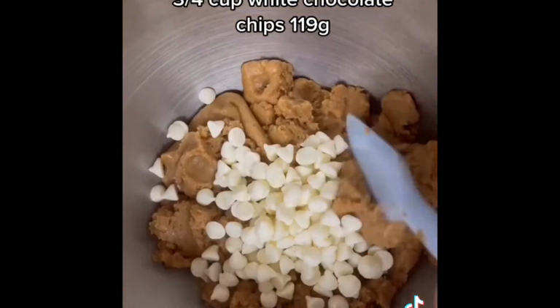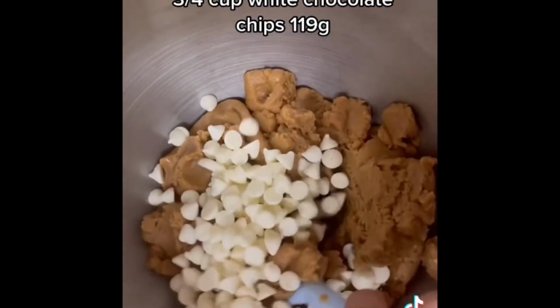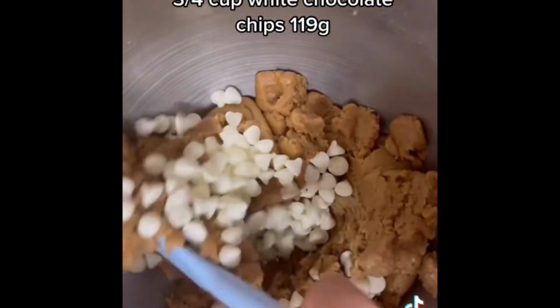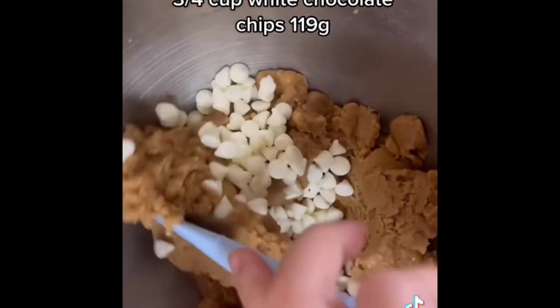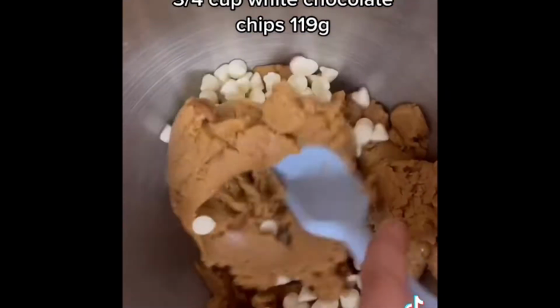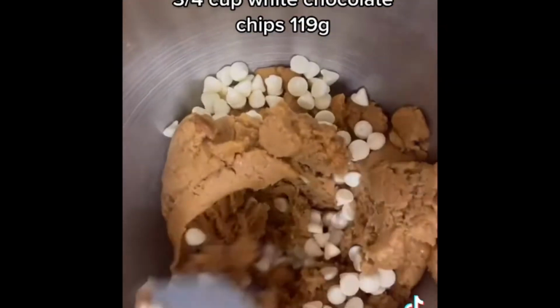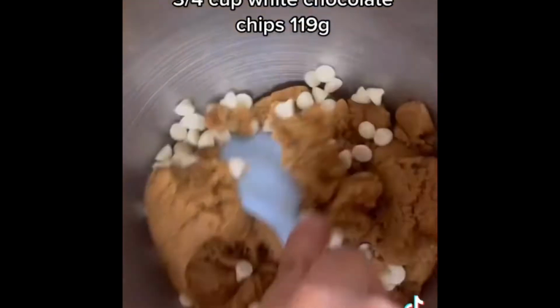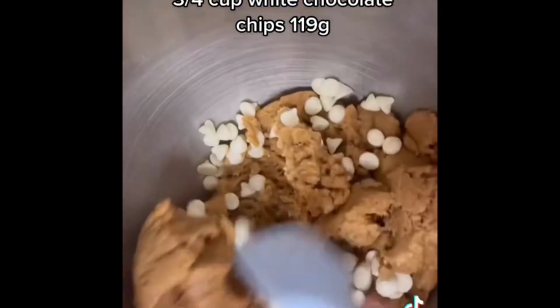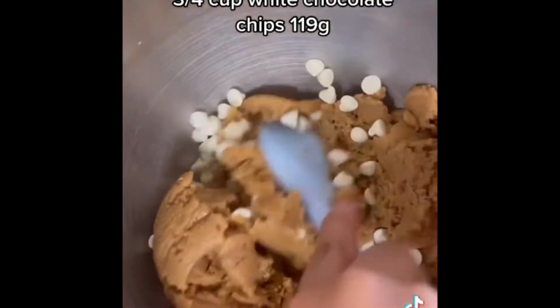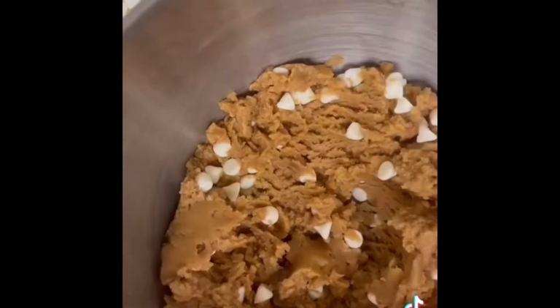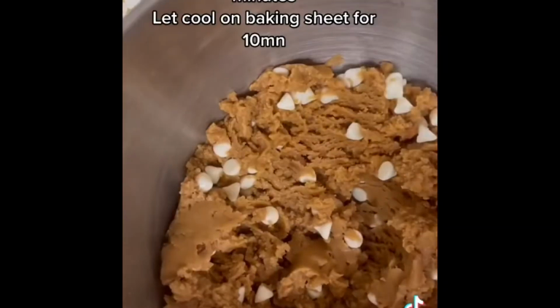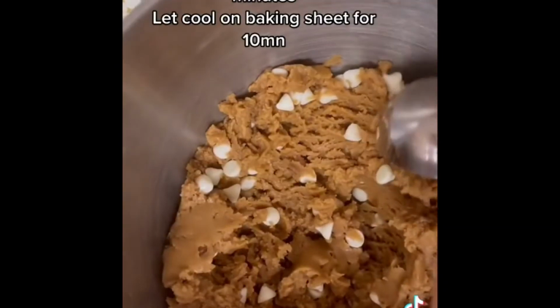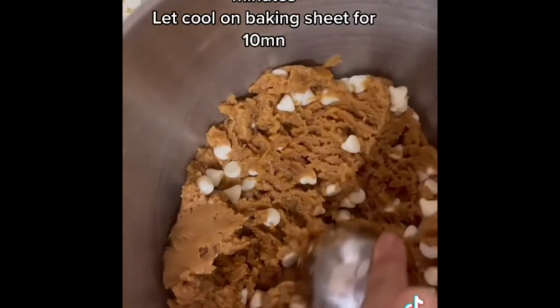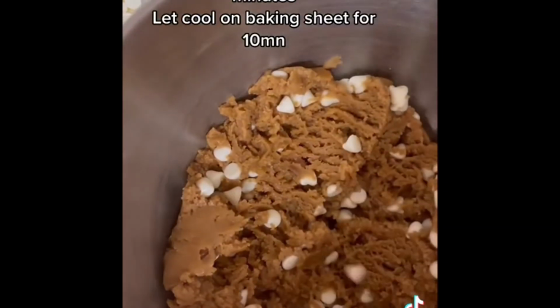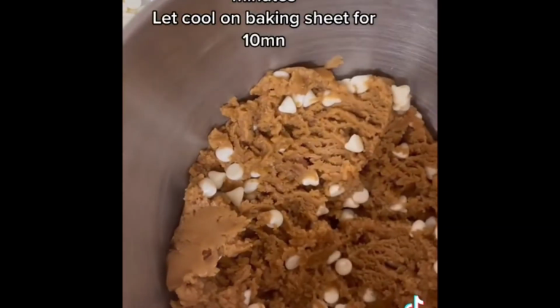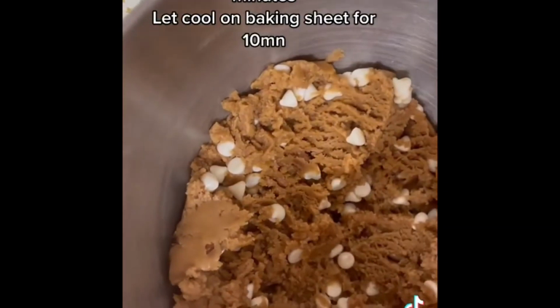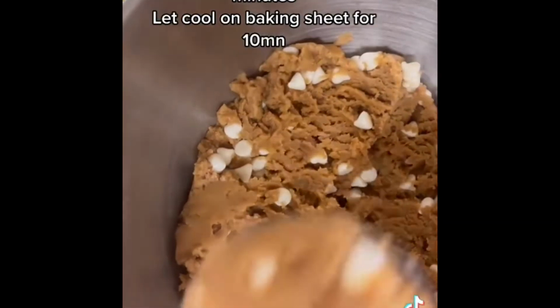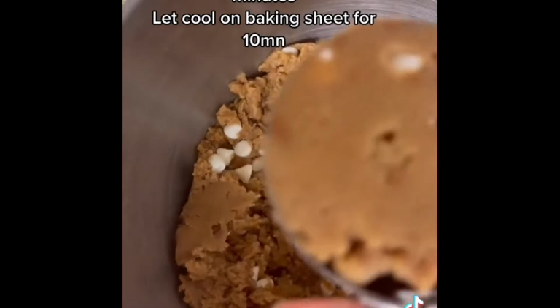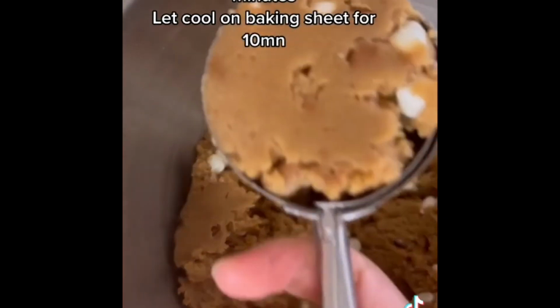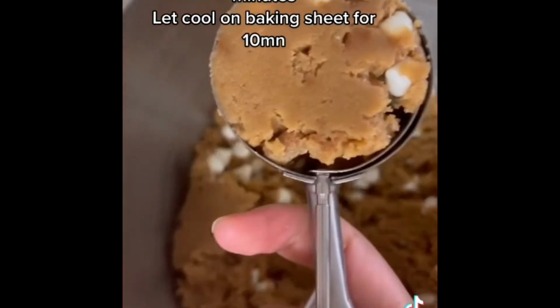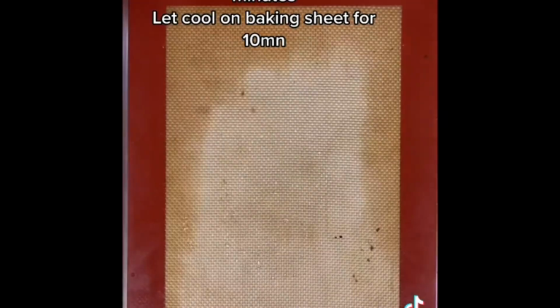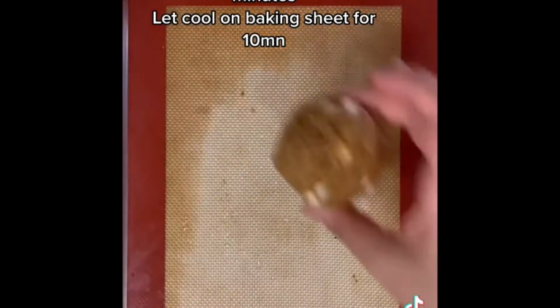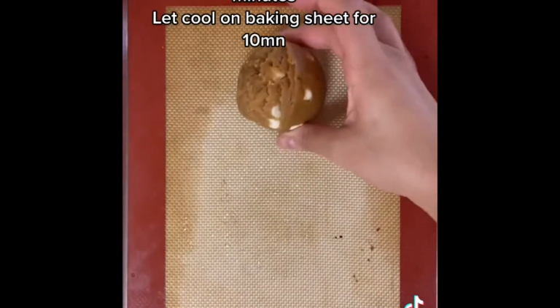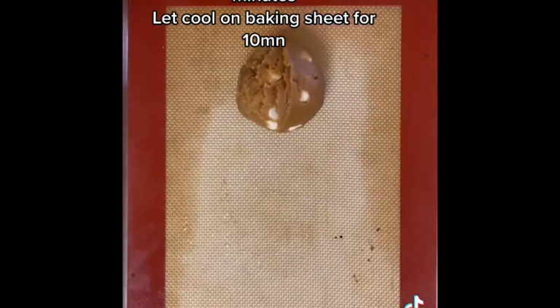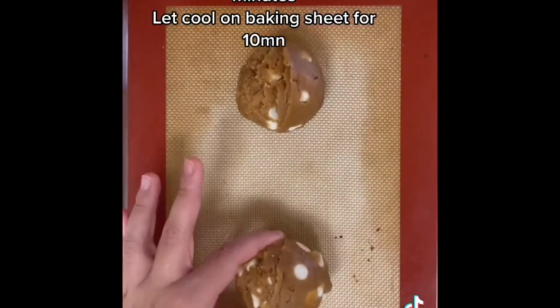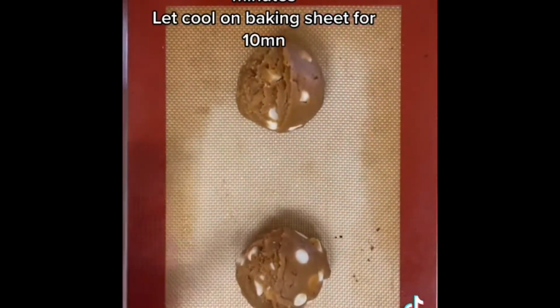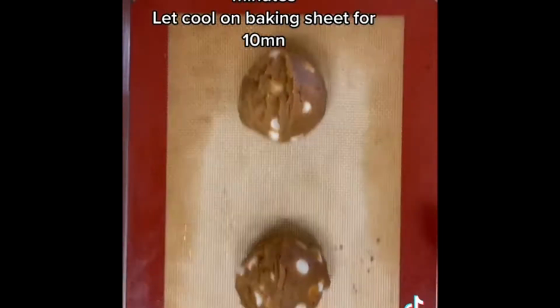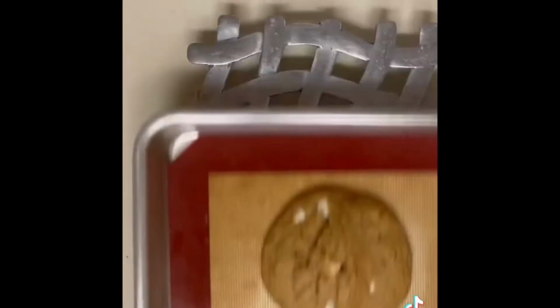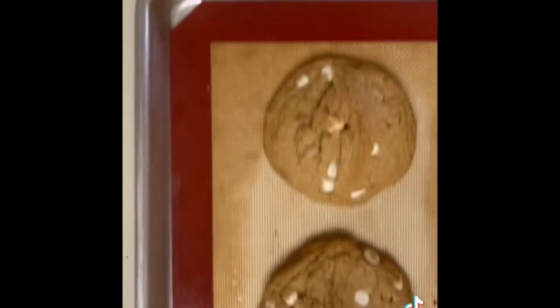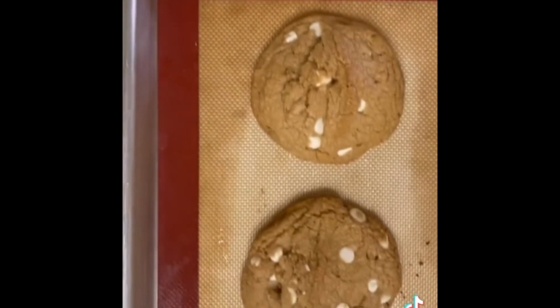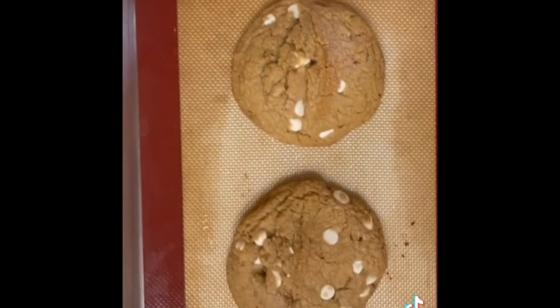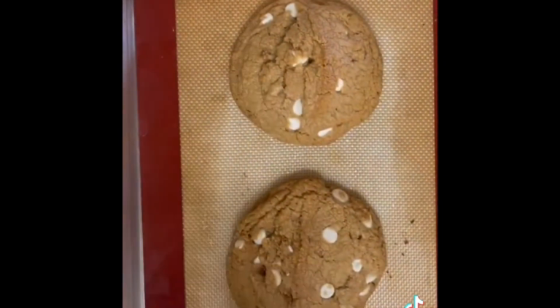Mix all that together, then using a large cookie scooper, scoop out 10 equally sized cookie dough balls and freeze those for 10 minutes before baking them in the preheated oven for another 10 minutes.